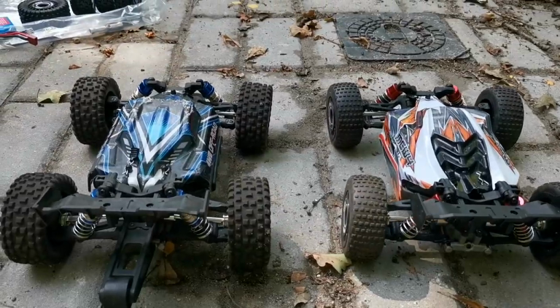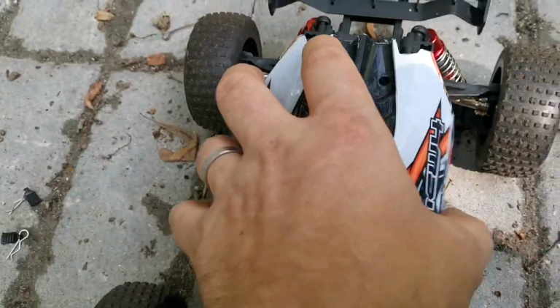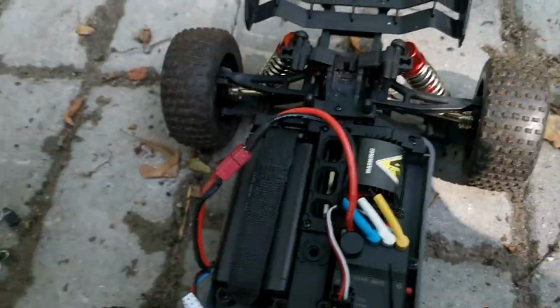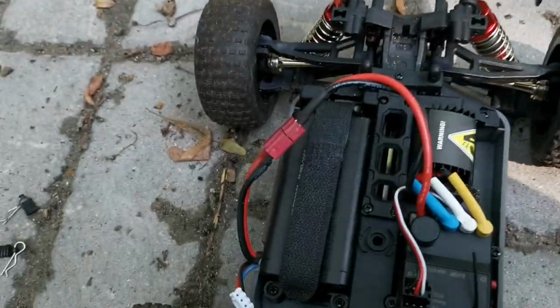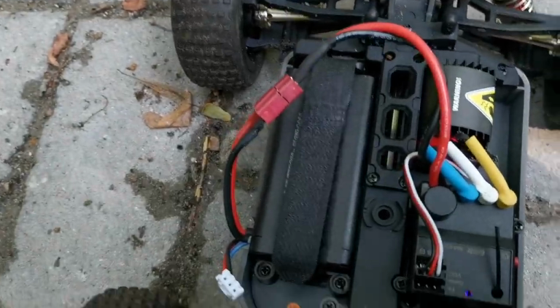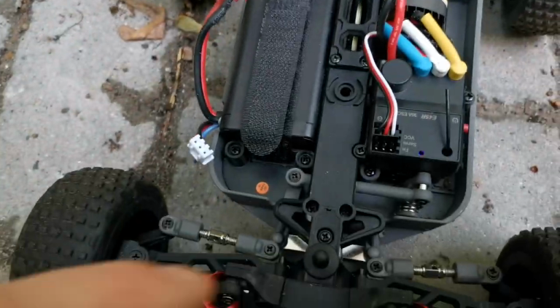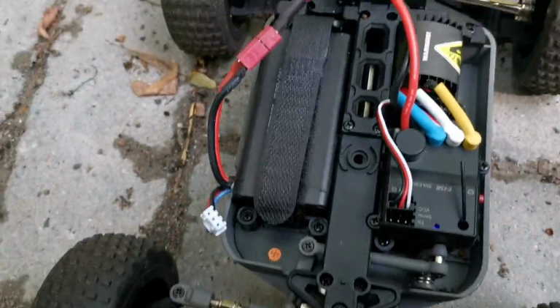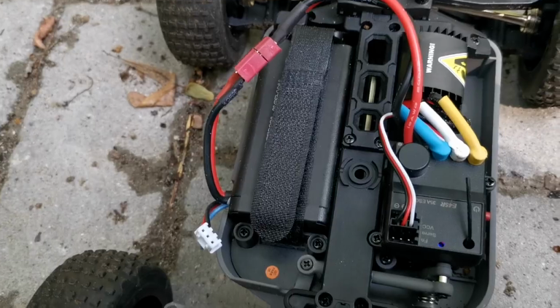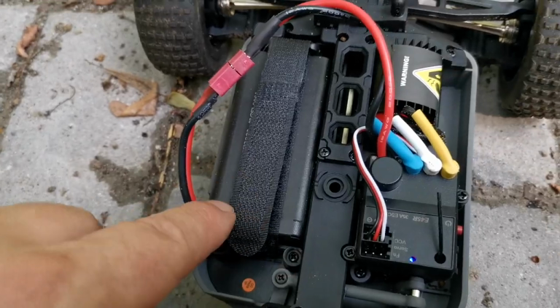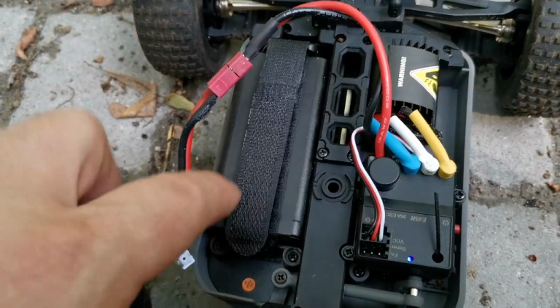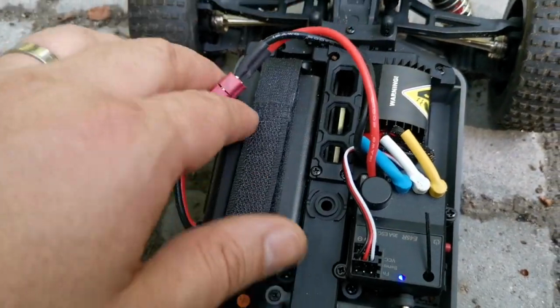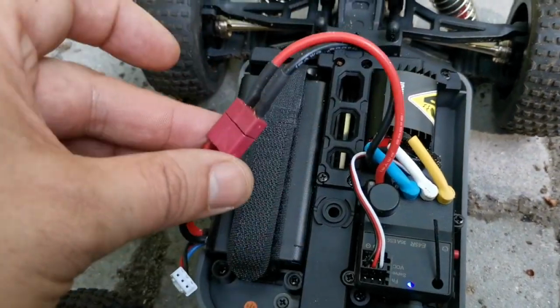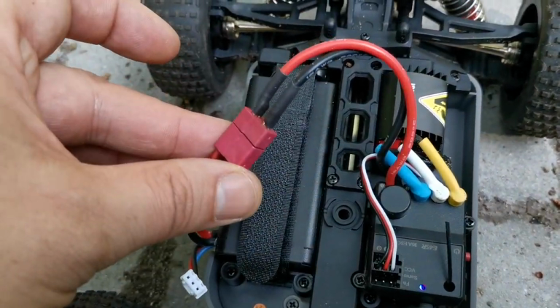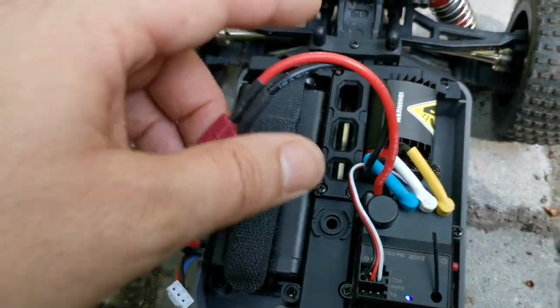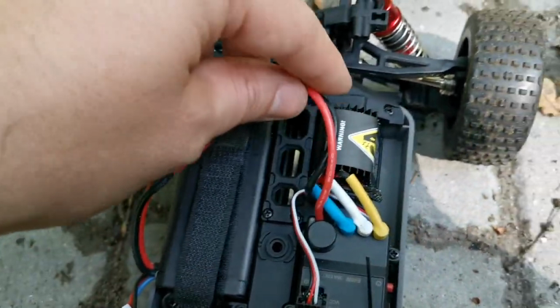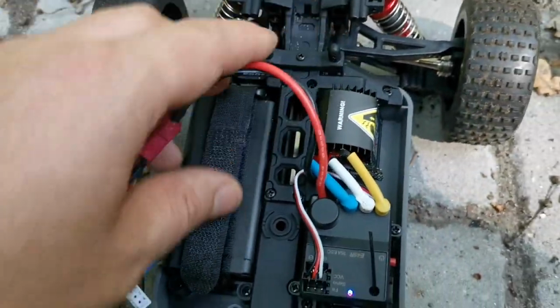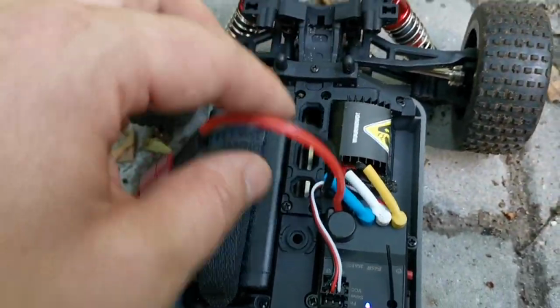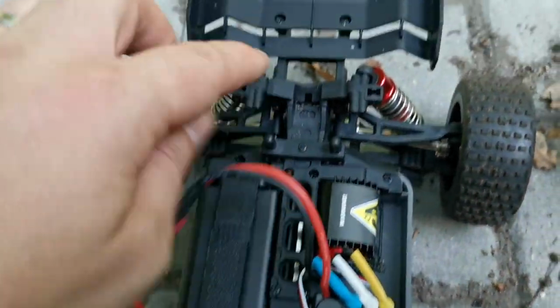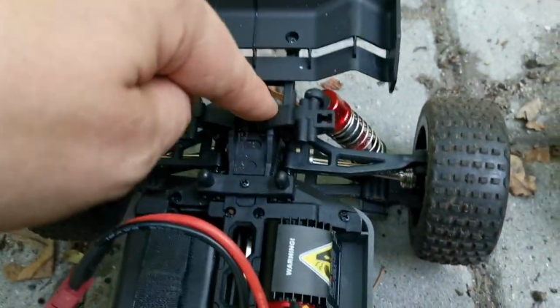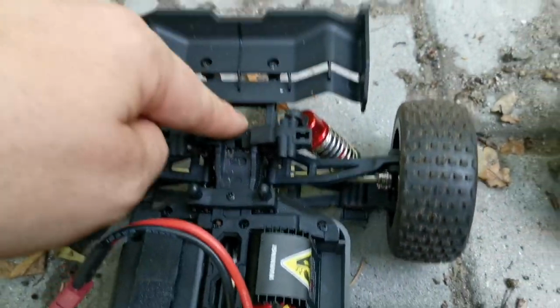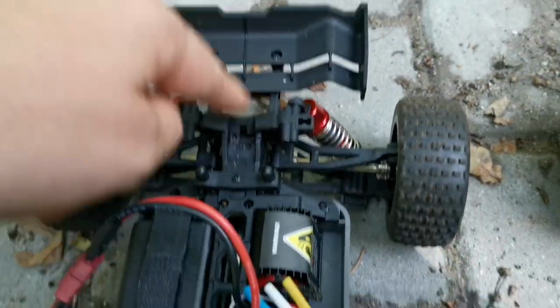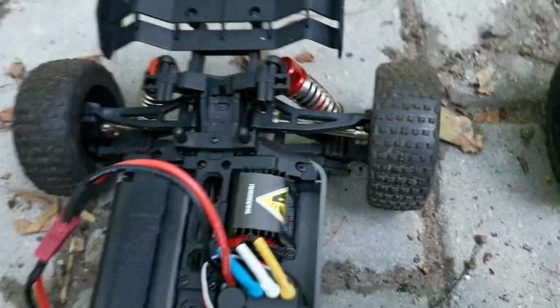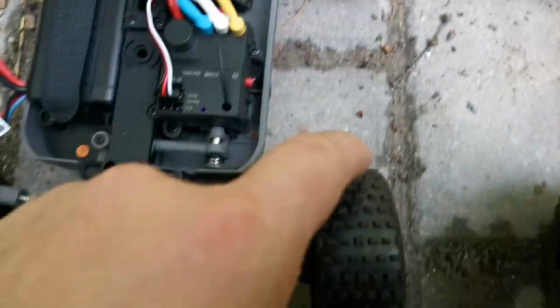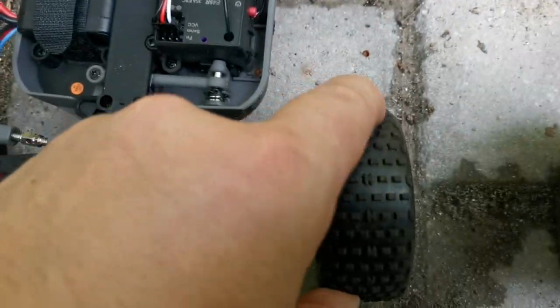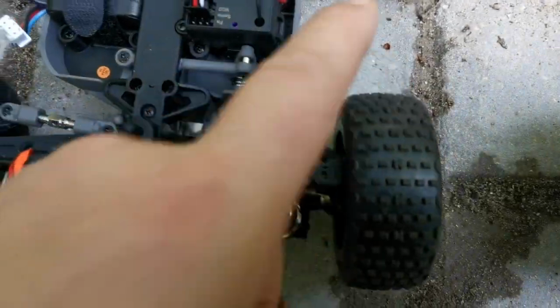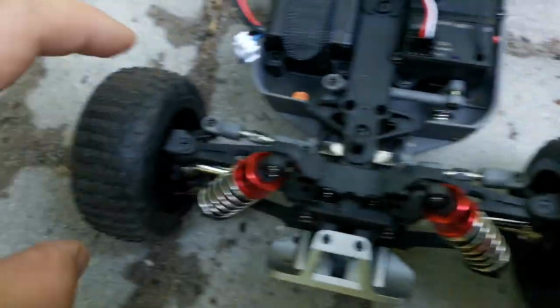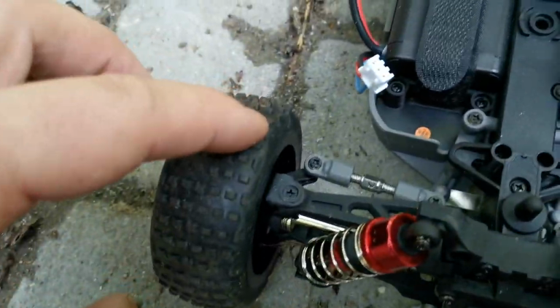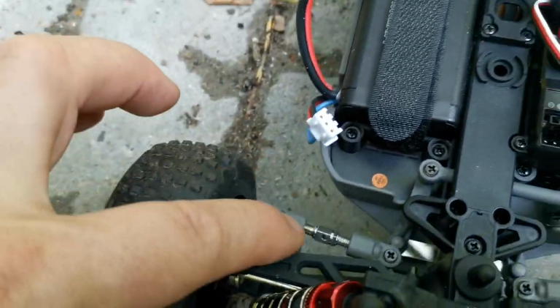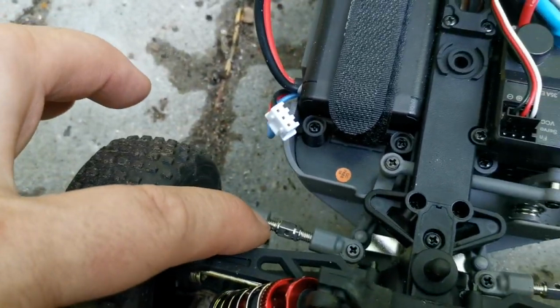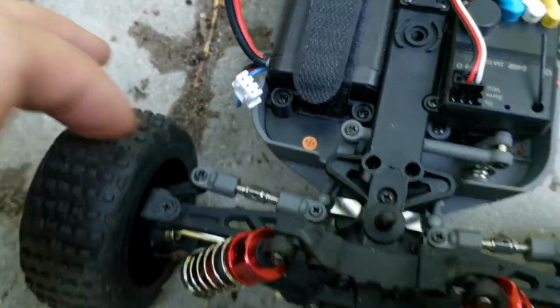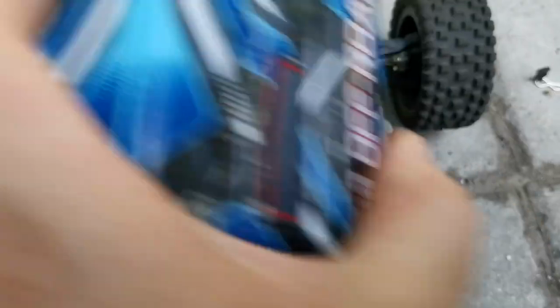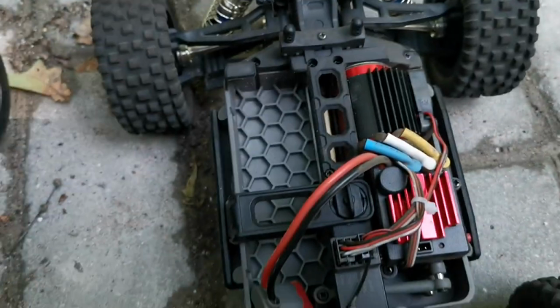Now let's look inside the M162. This is how it looks: battery, clean plug, brushless setup, oil shocks, tires — and they're adjustable as well.